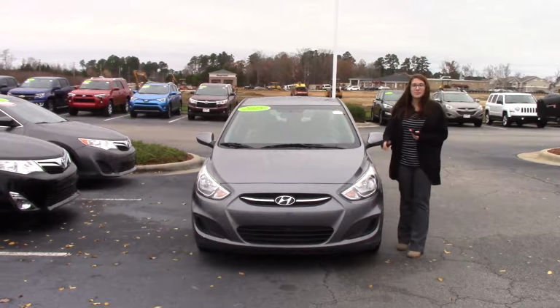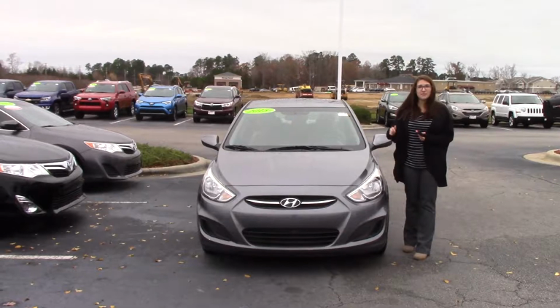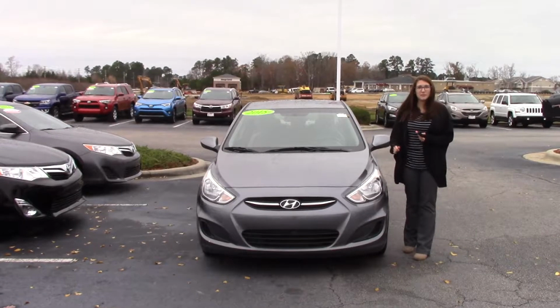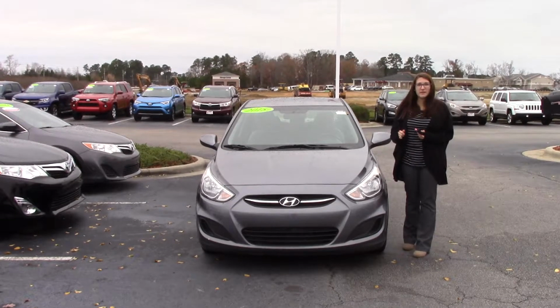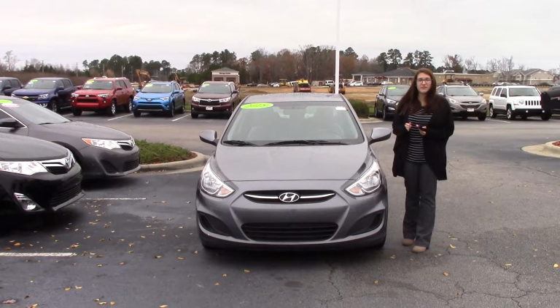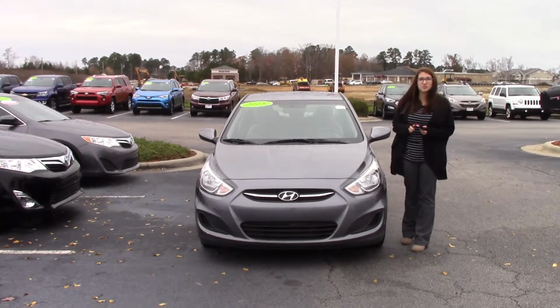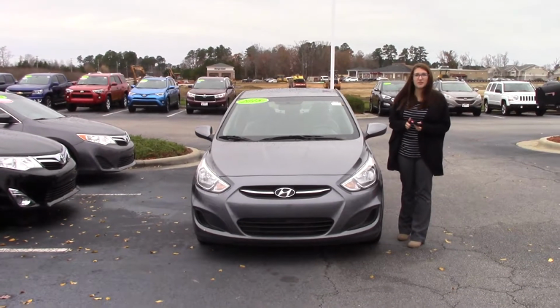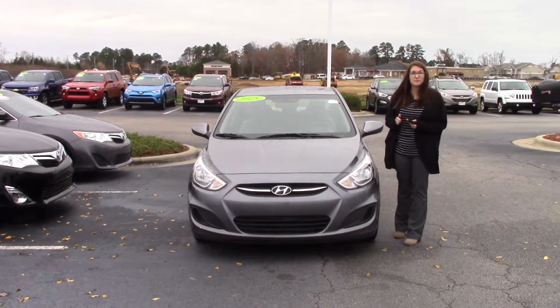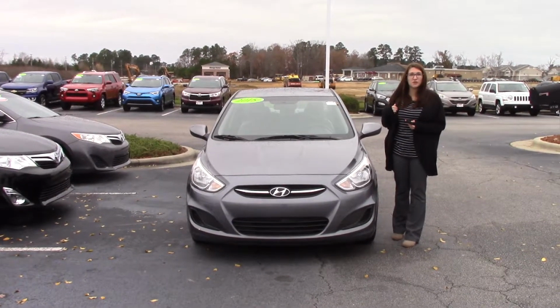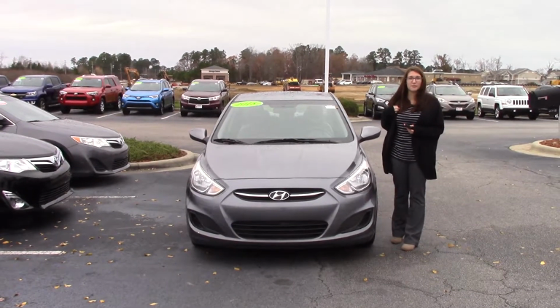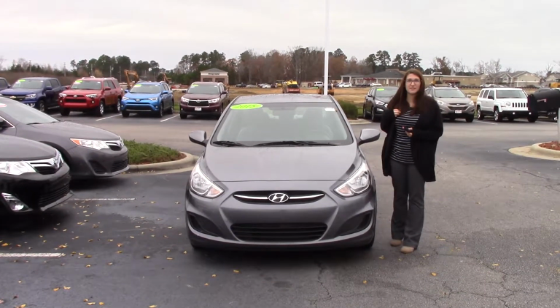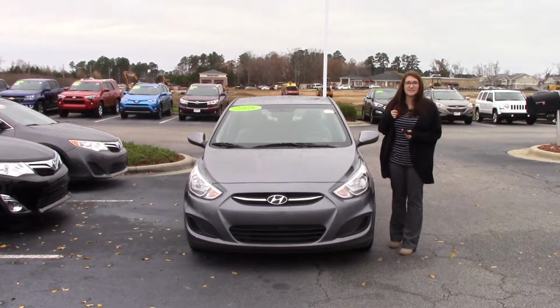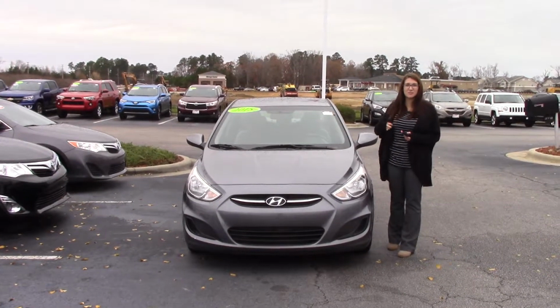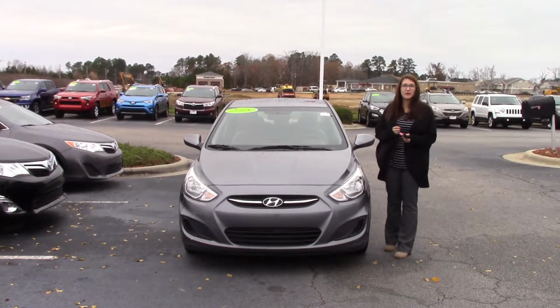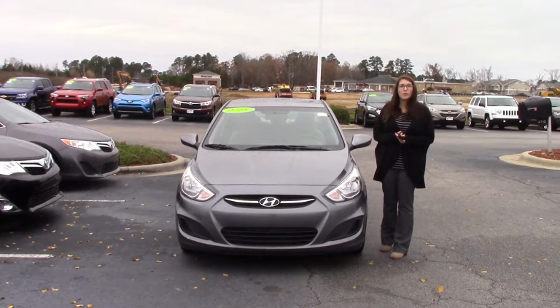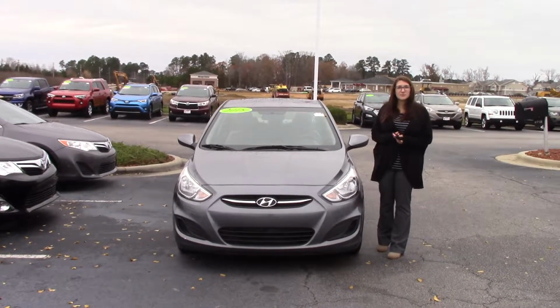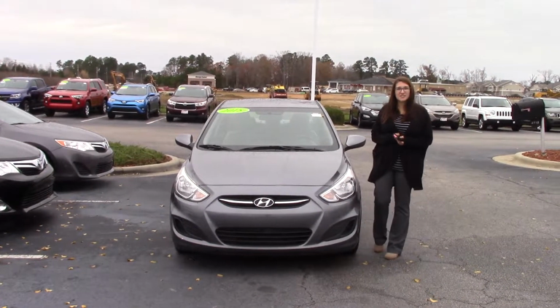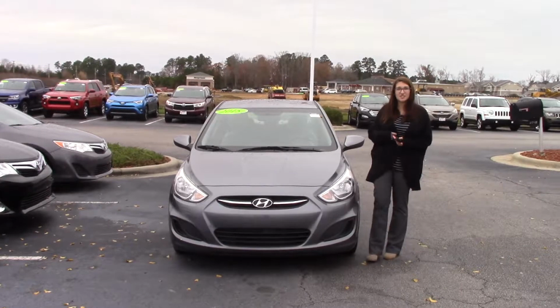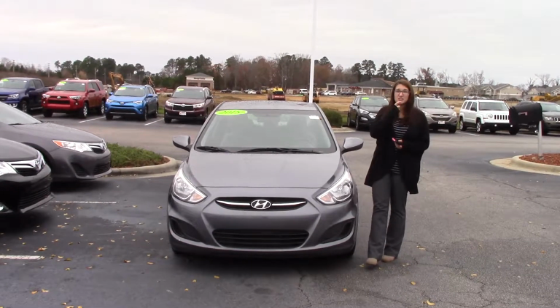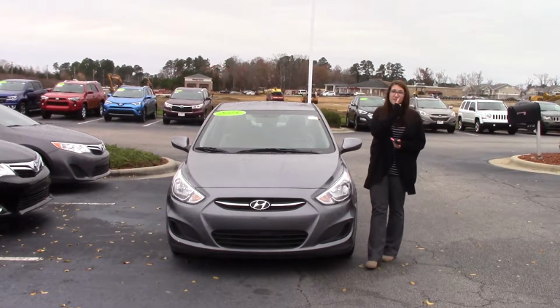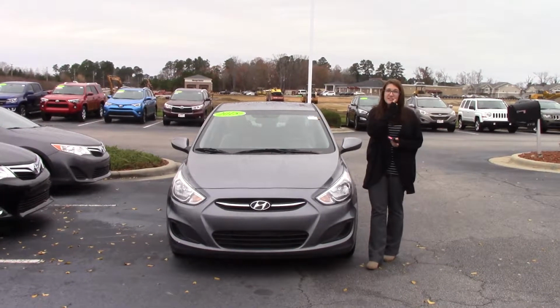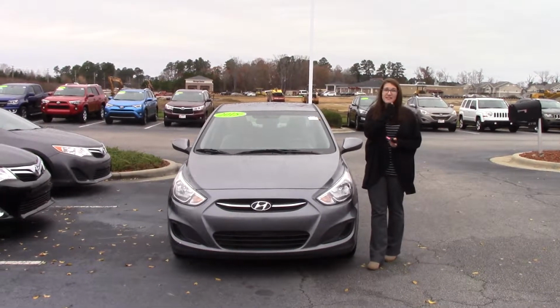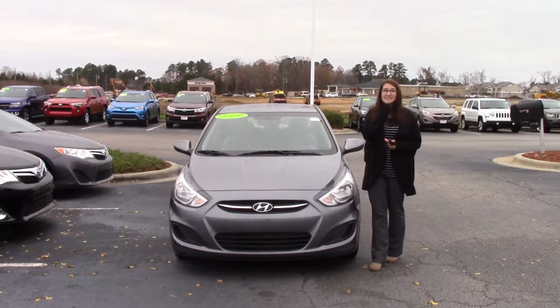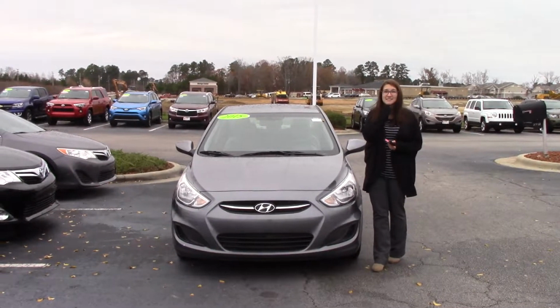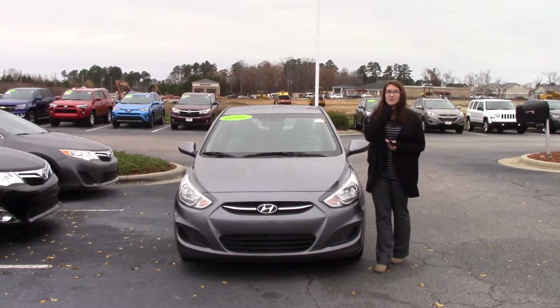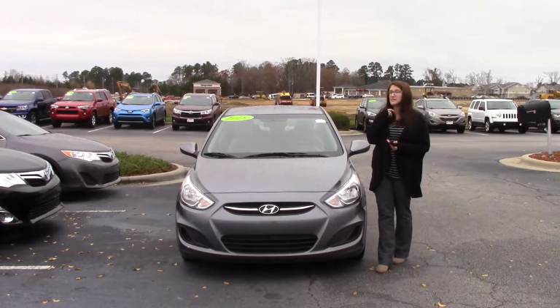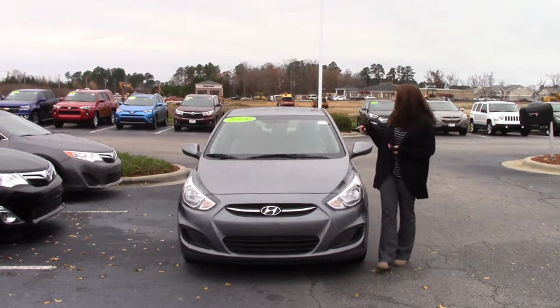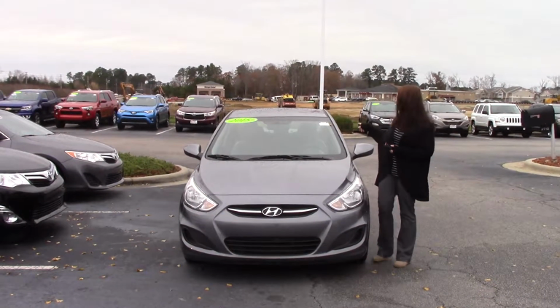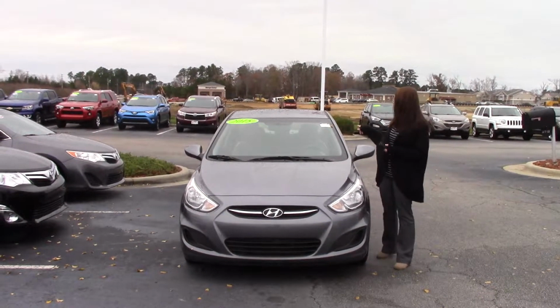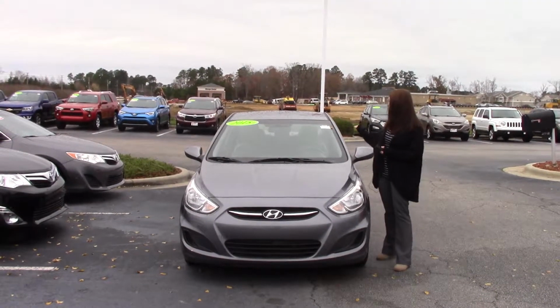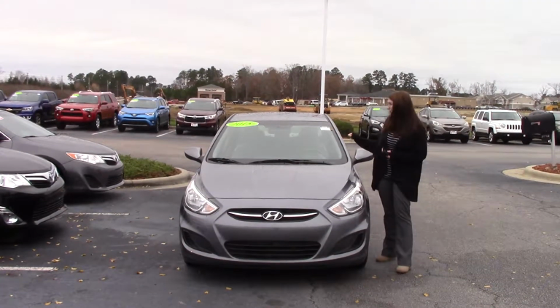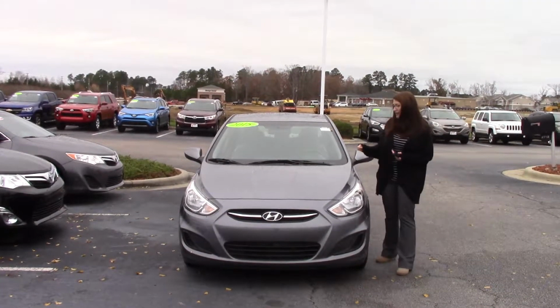Good morning everybody. Welcome to Hubert Vester Toyota. My name is Brooklyn and I work in the internet sales department. Wanted to bring to your attention today a 2015 Hyundai Accent. Stock number is TP4159.